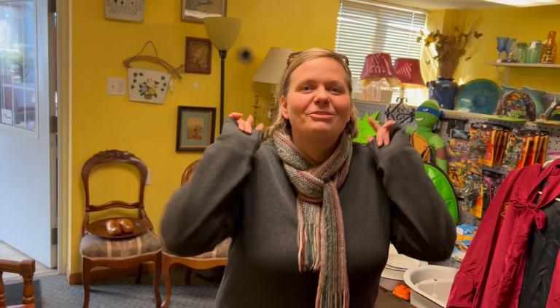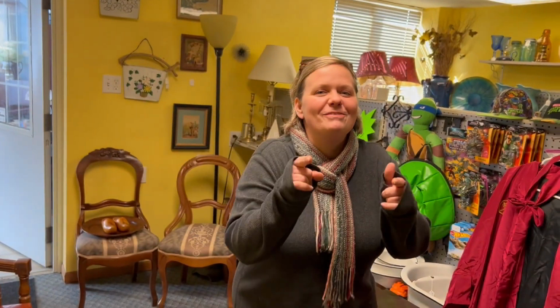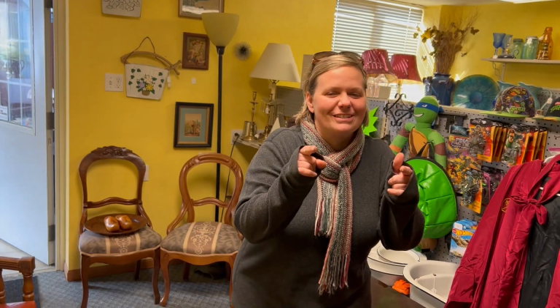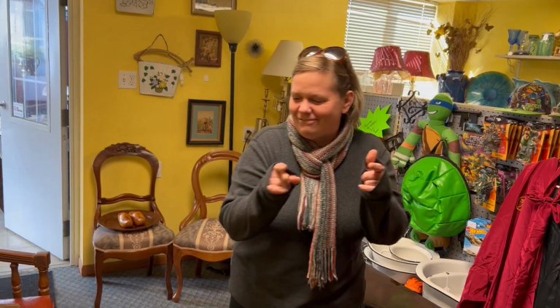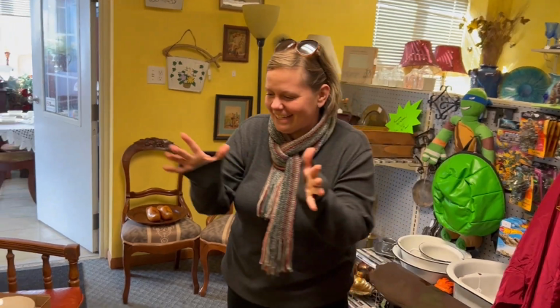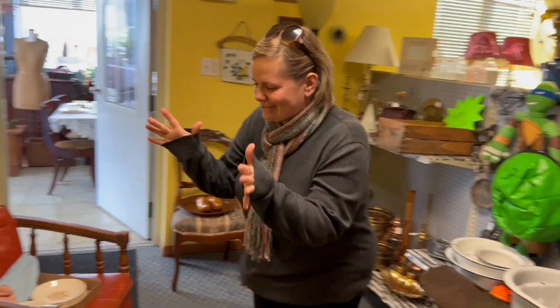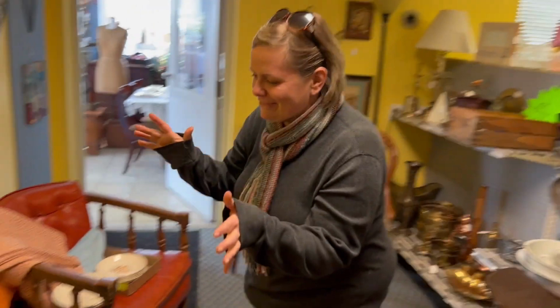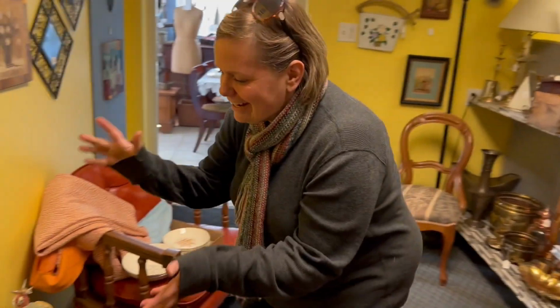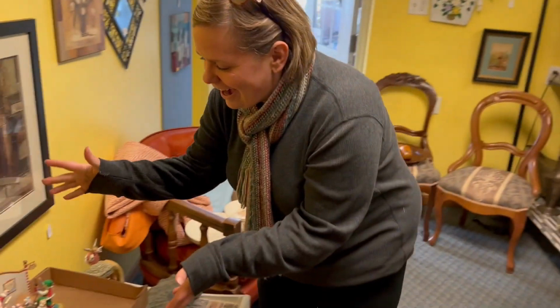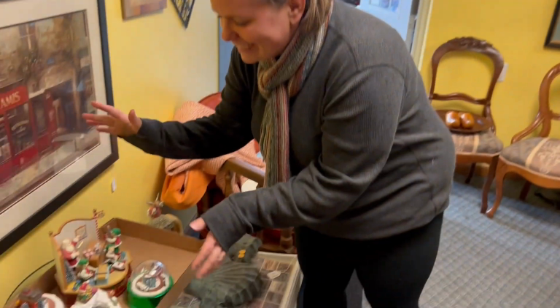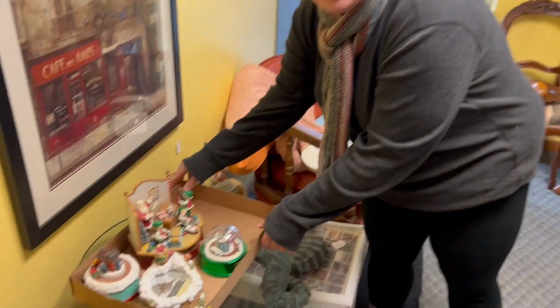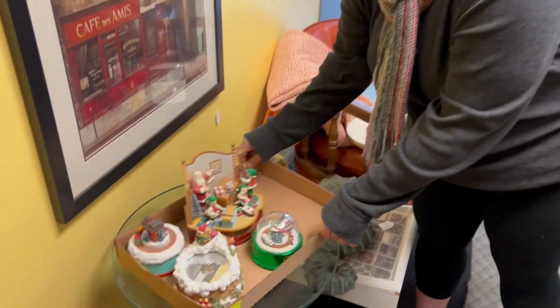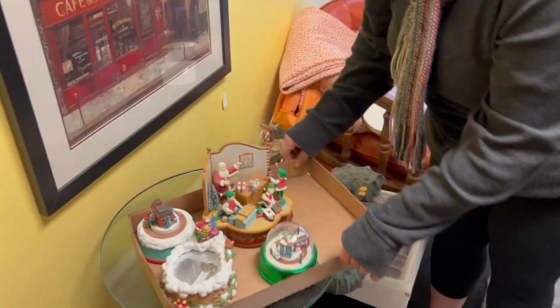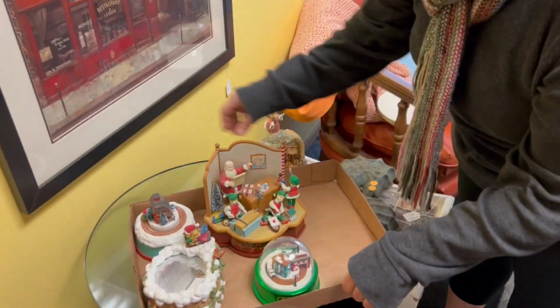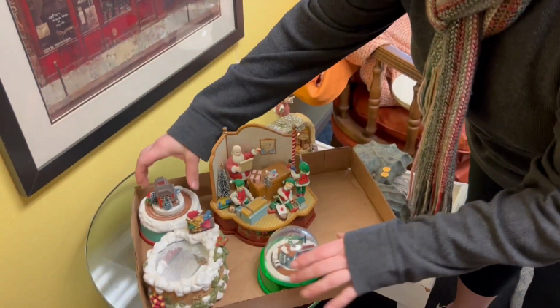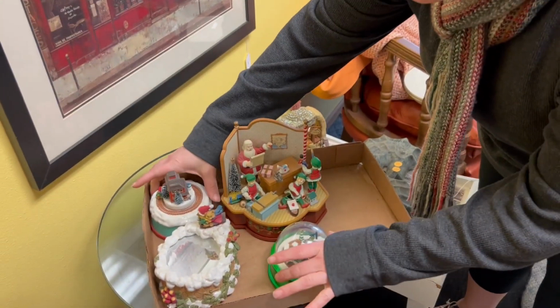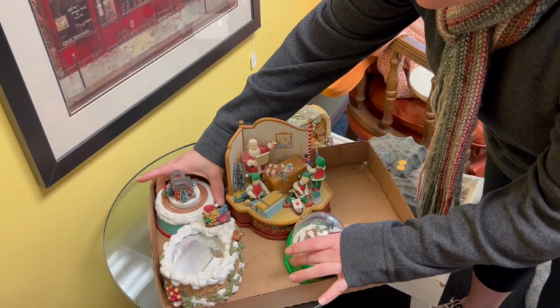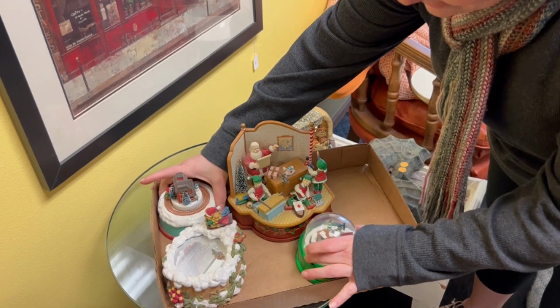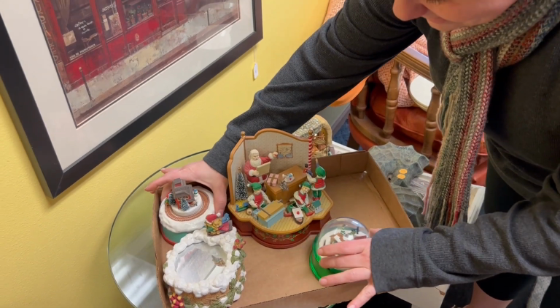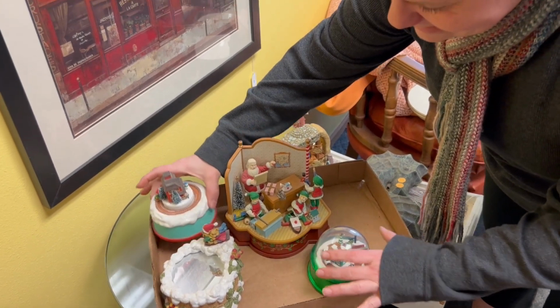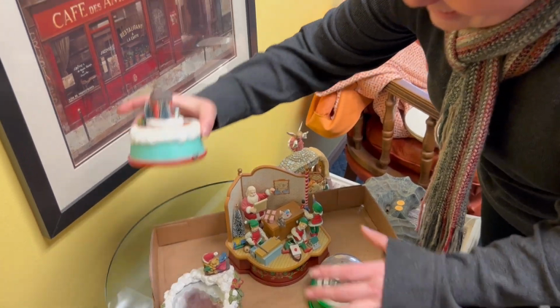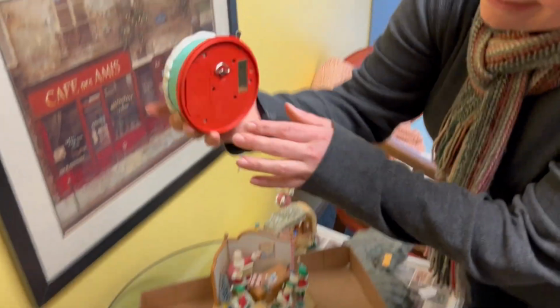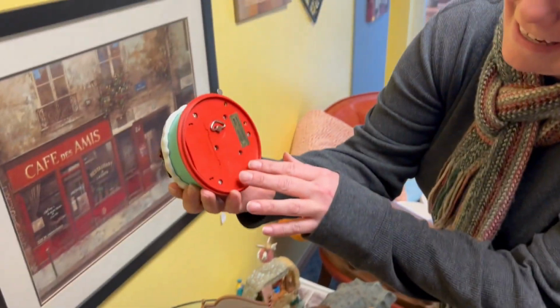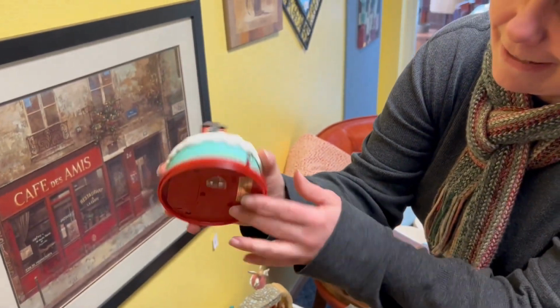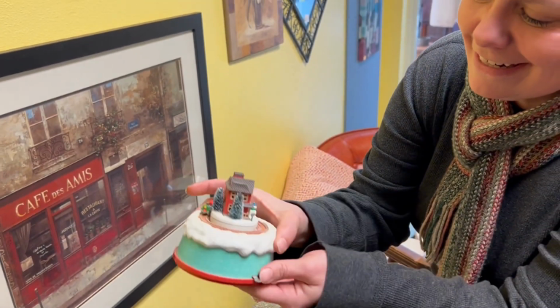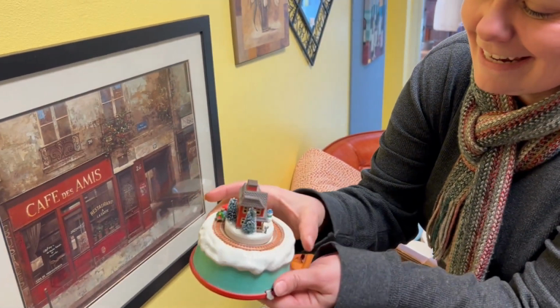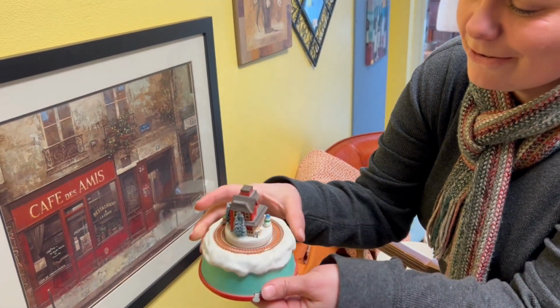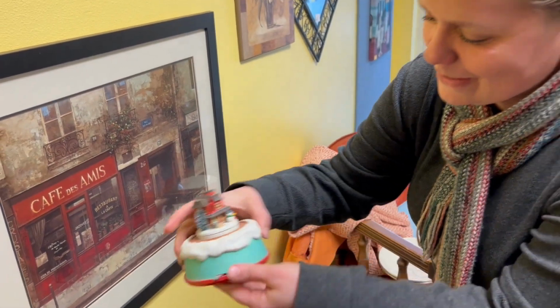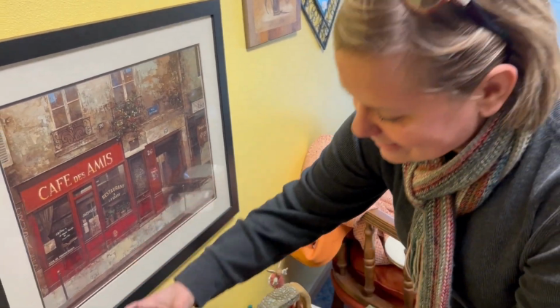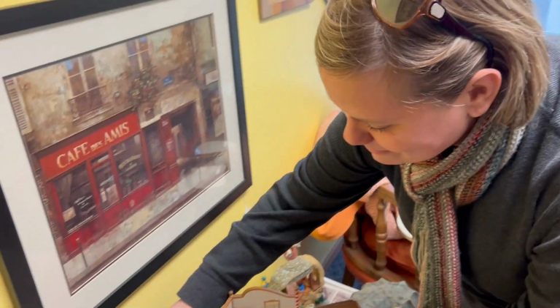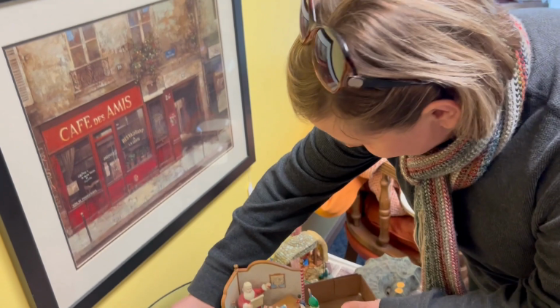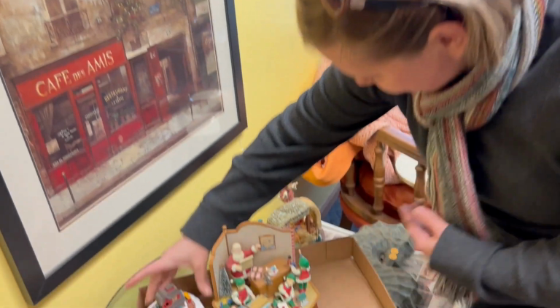Thriftin' Thursday haul! Here's what we've got. Some Christmas music boxes and other things. This one is a Nesco — this was the one I saw in the box that I wanted.